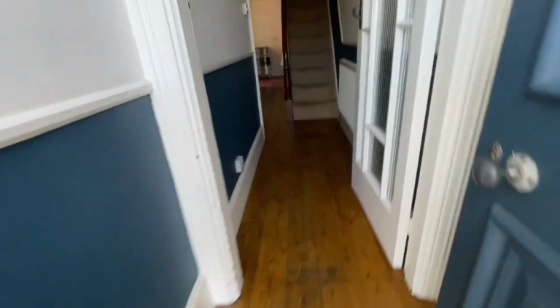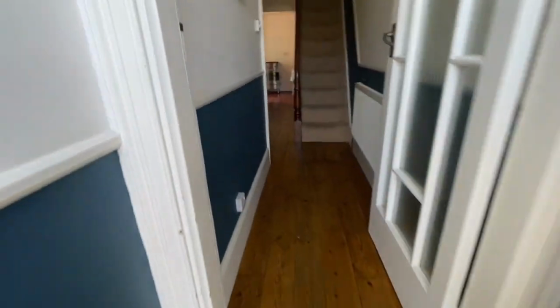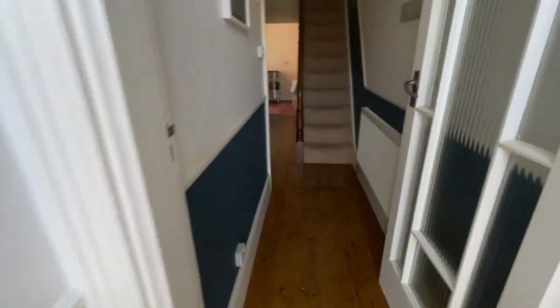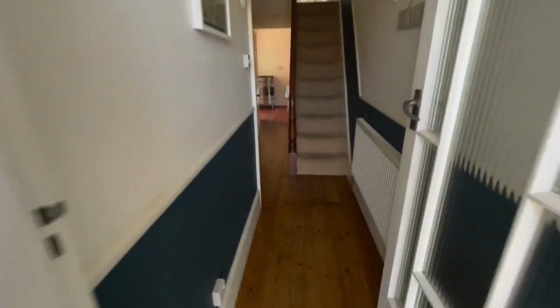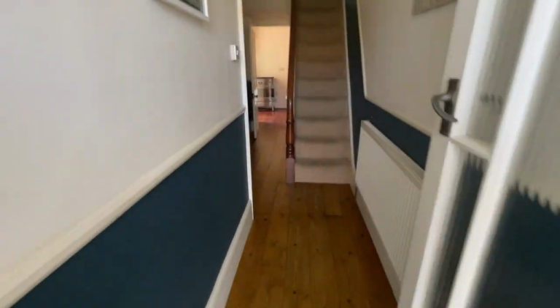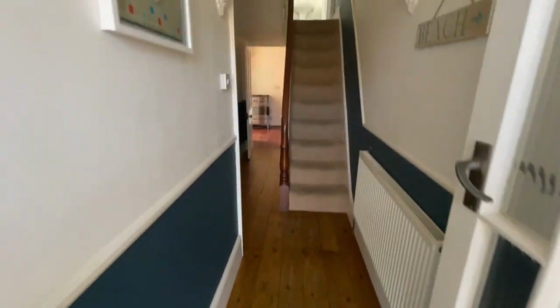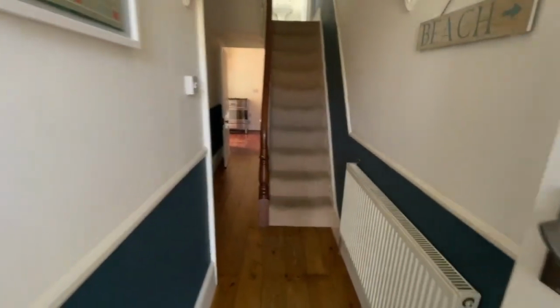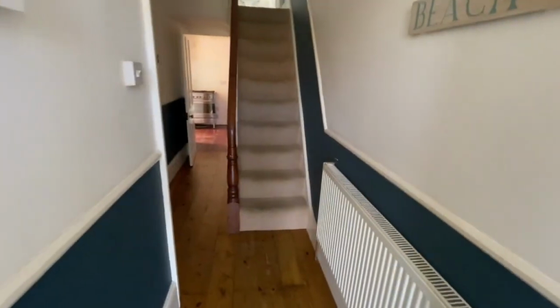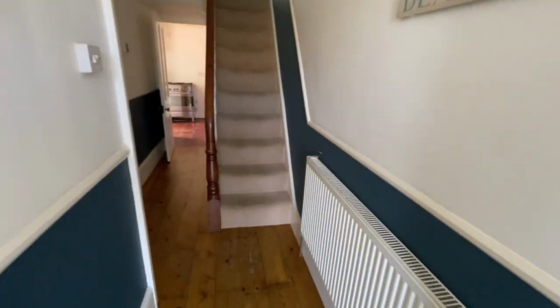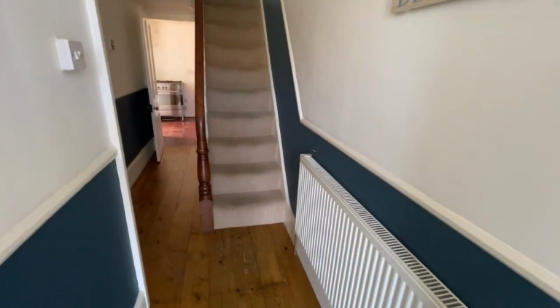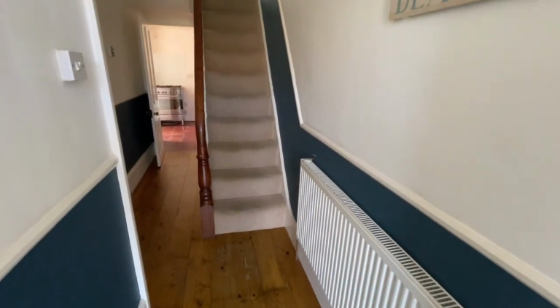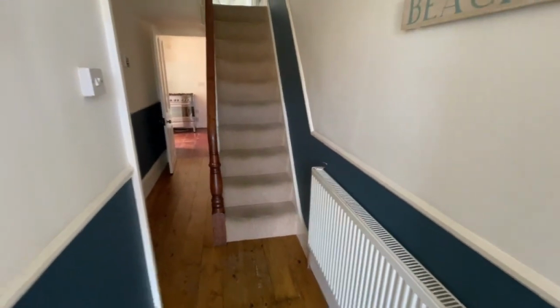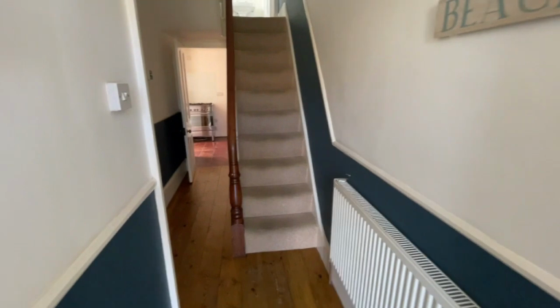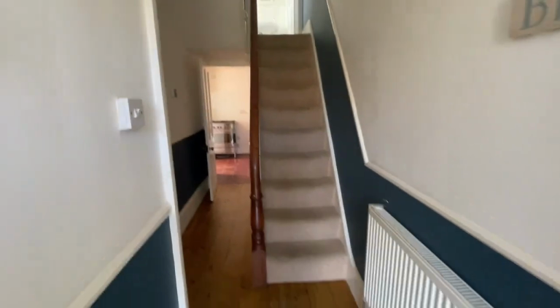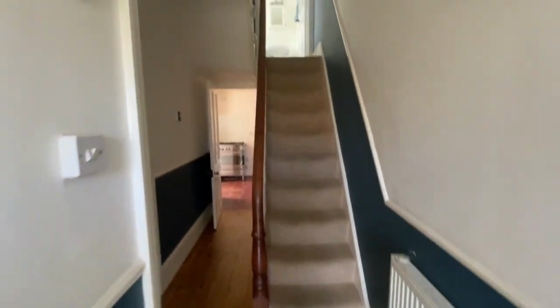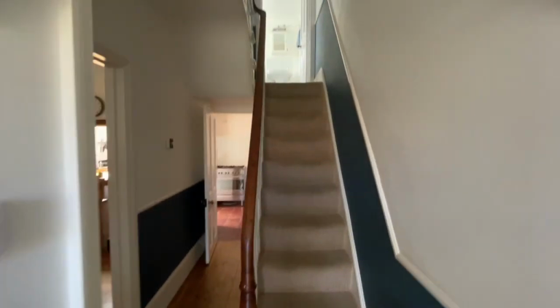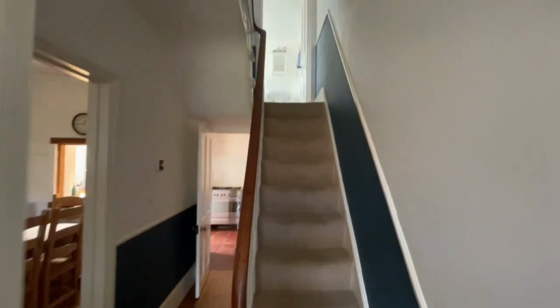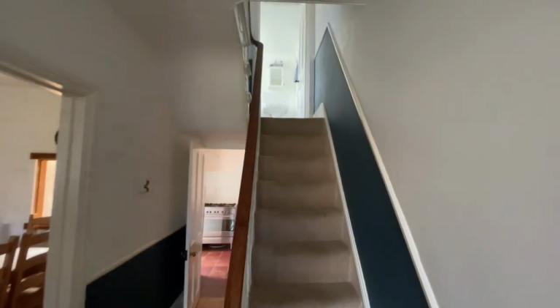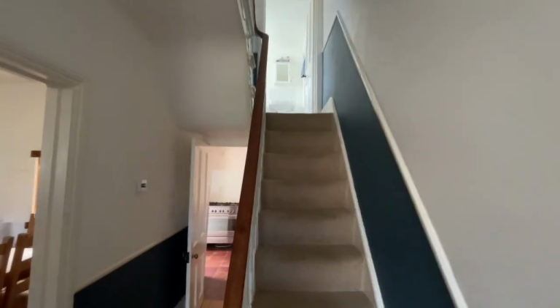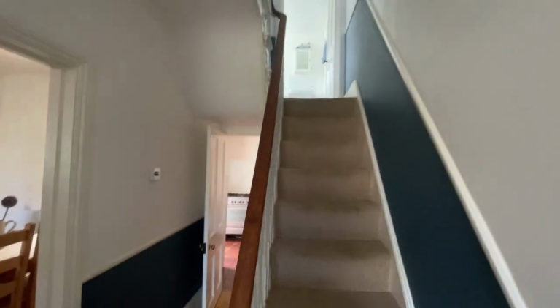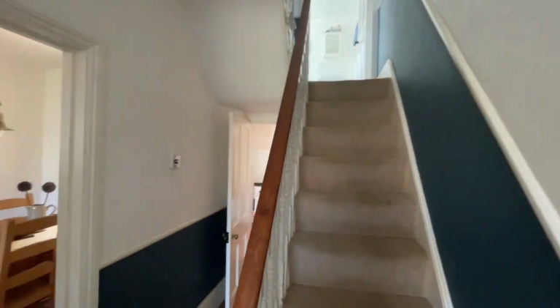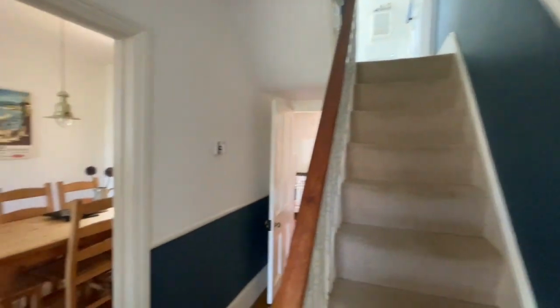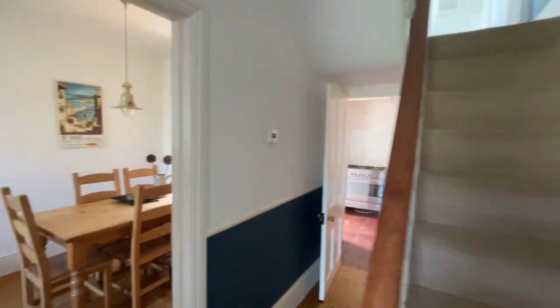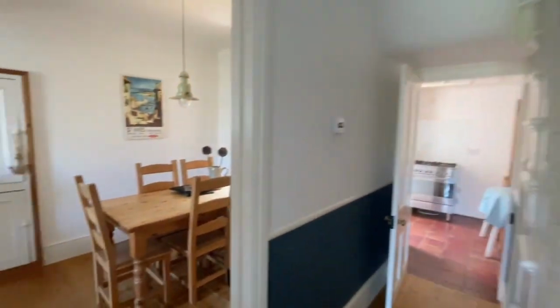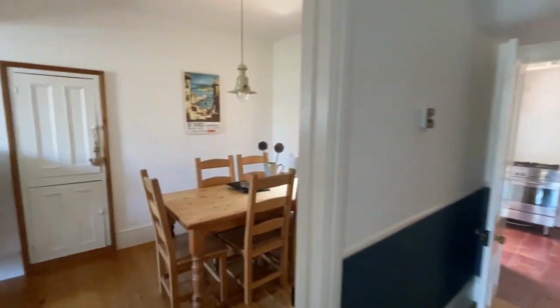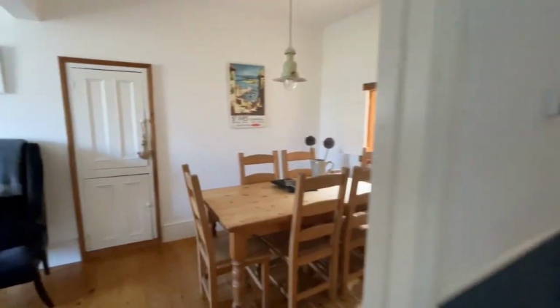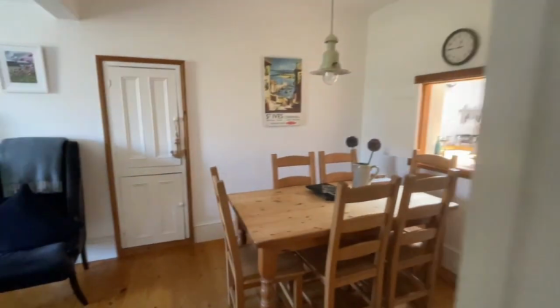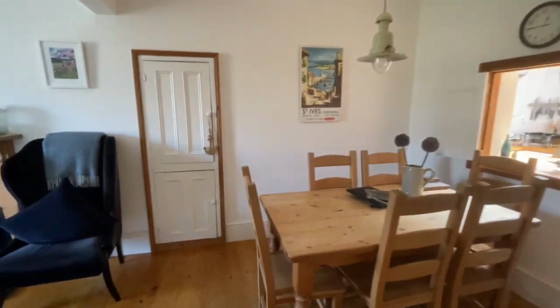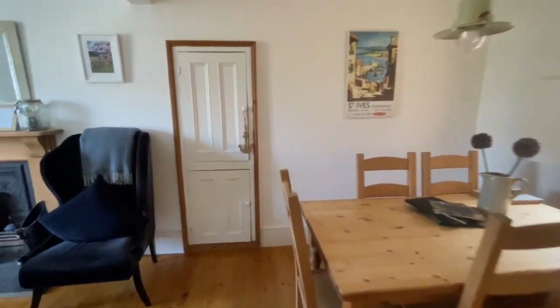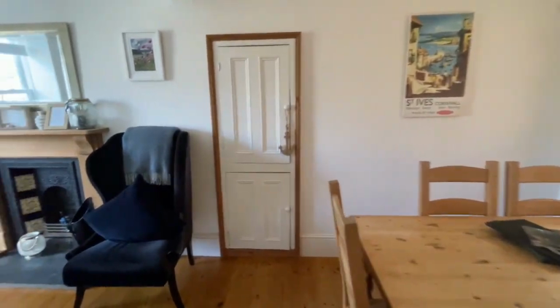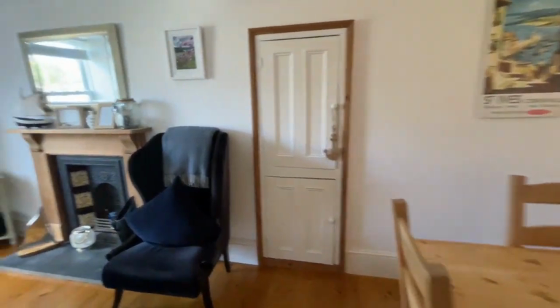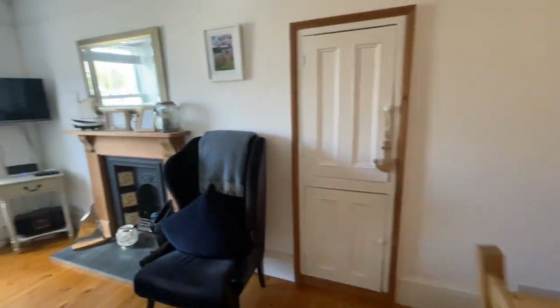Walking into this entrance hall with a lovely wood floor. There's gas central heating throughout, so radiators in every room. We've got a staircase going up to the first floor, and on to our left takes you into the living room.